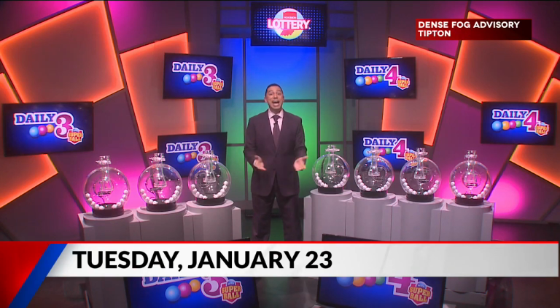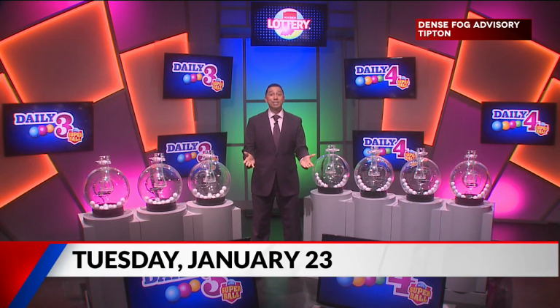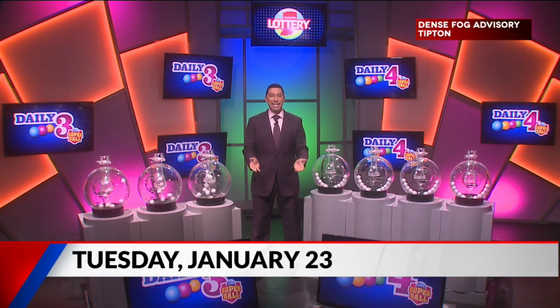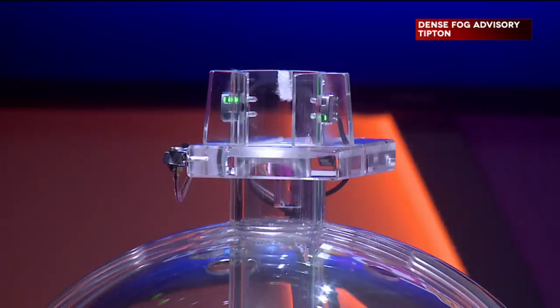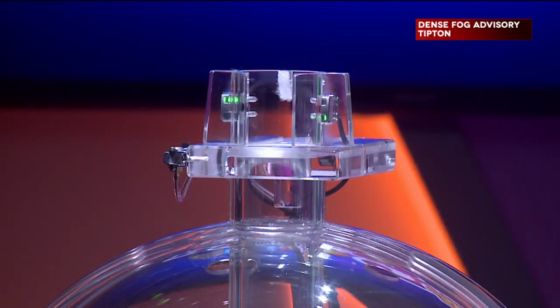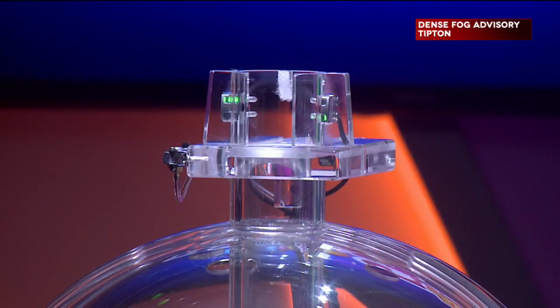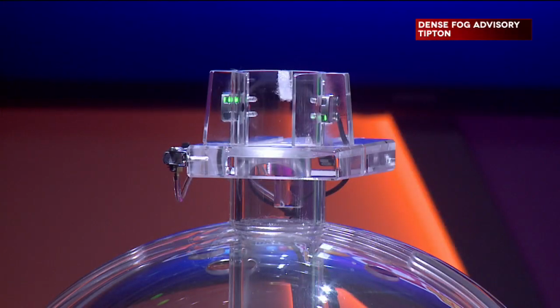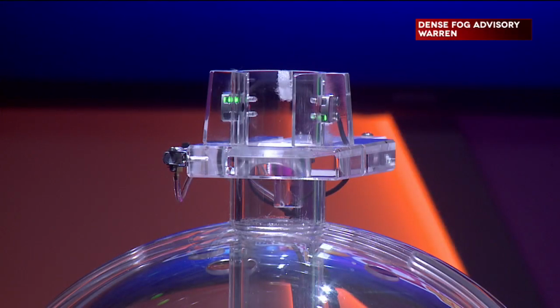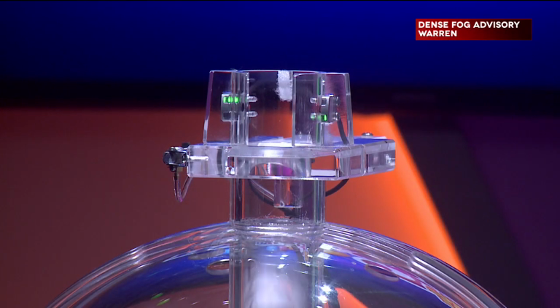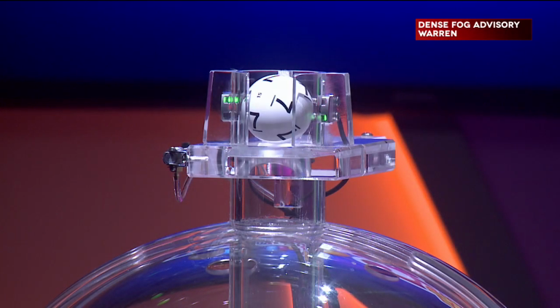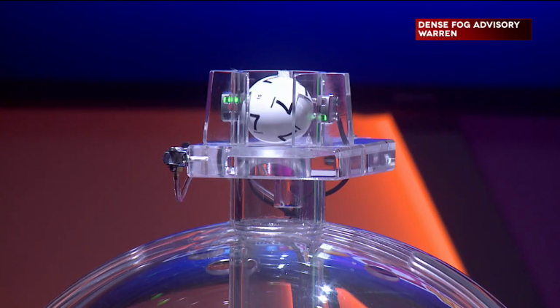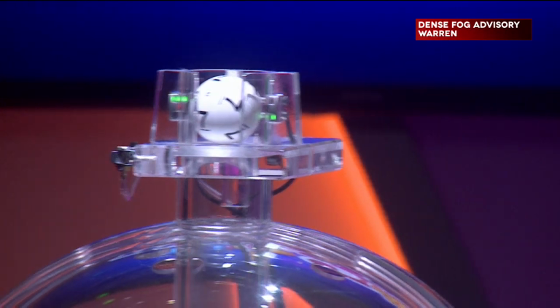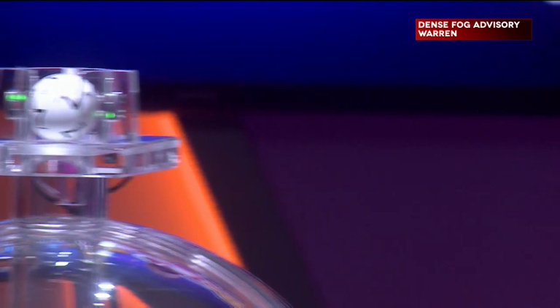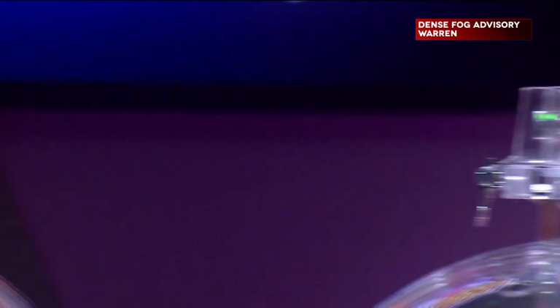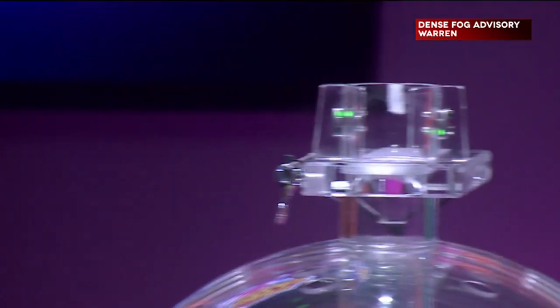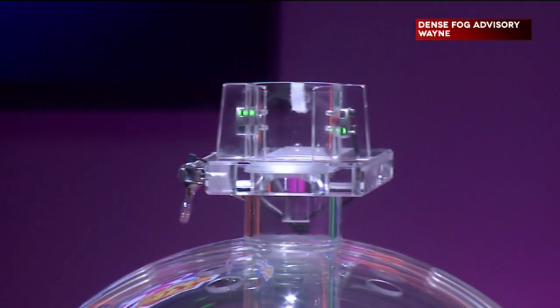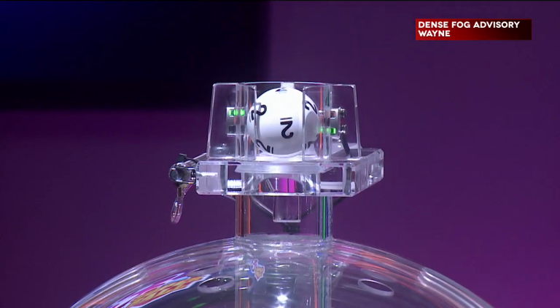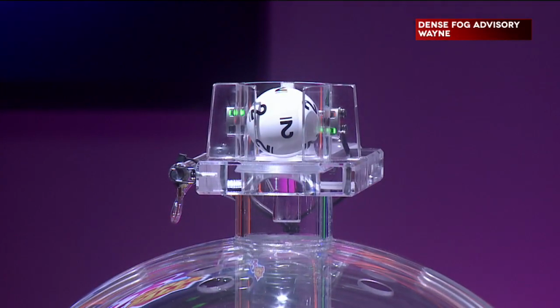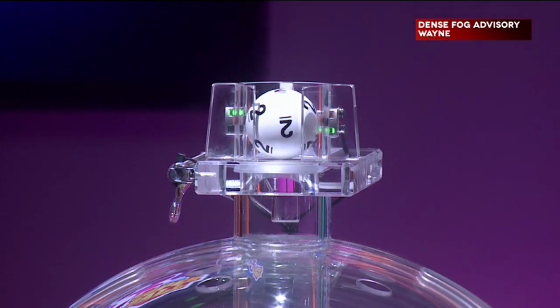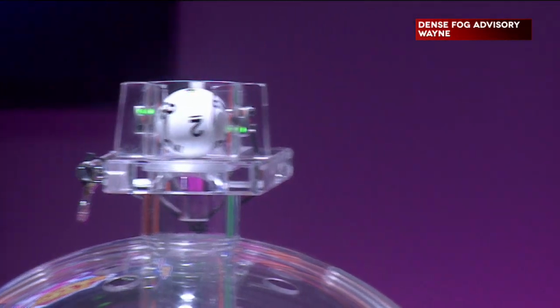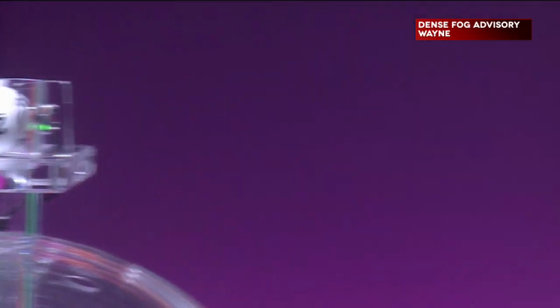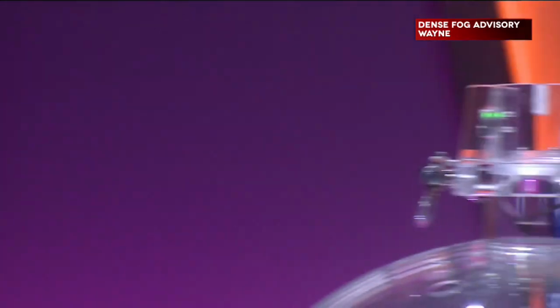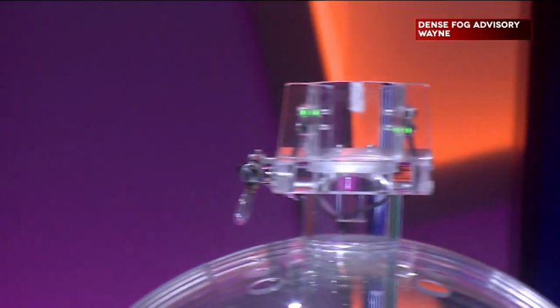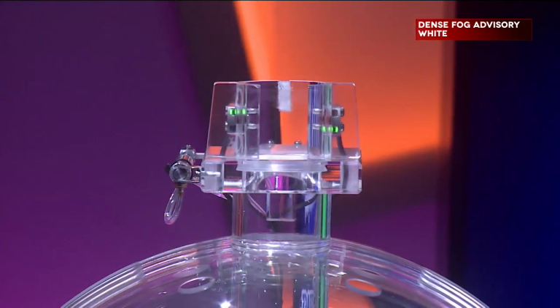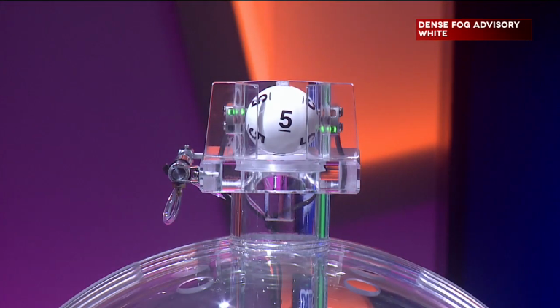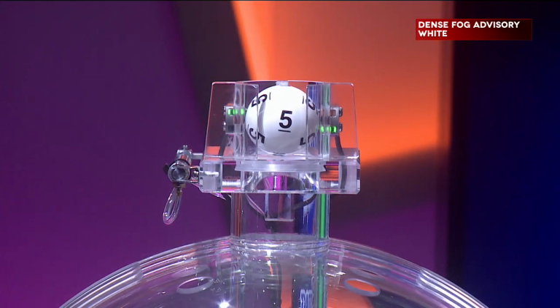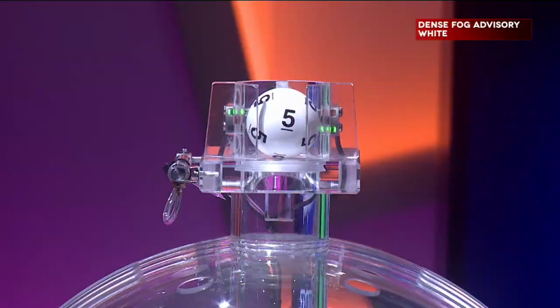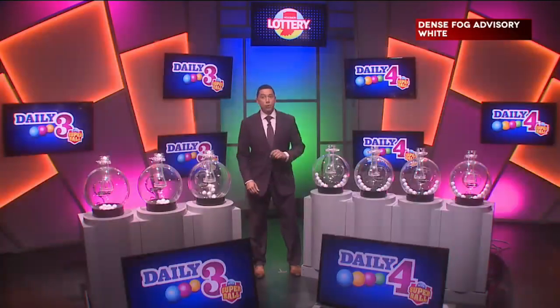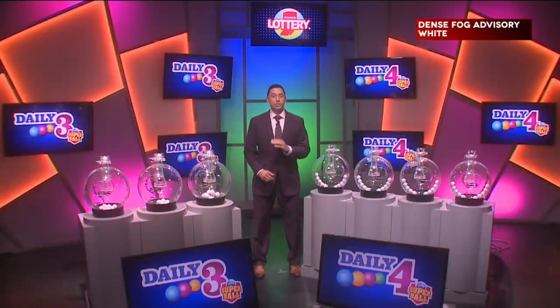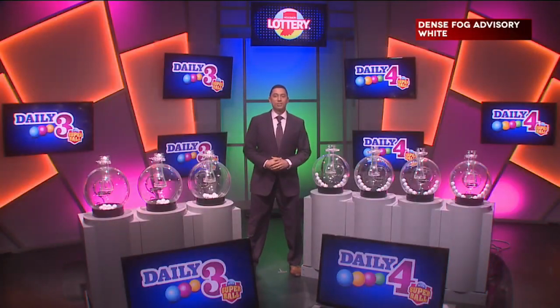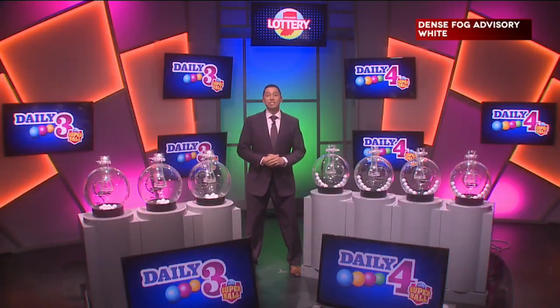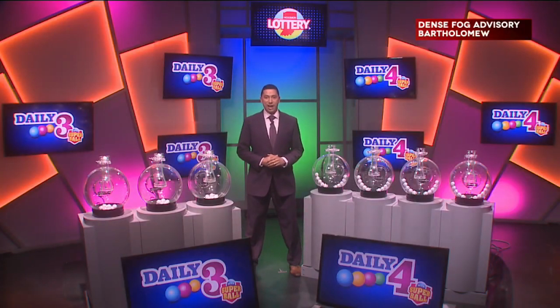Now, let's play Daily 3. Tonight's first number is 7, followed by 2. Our third number tonight is 5. Your winning number tonight is 7-2-5.